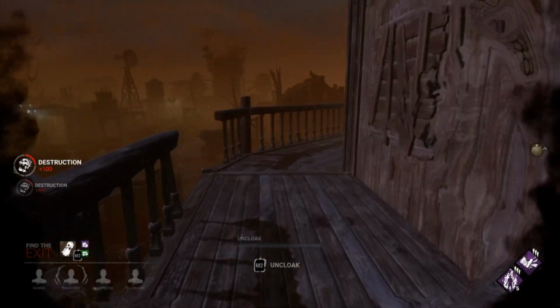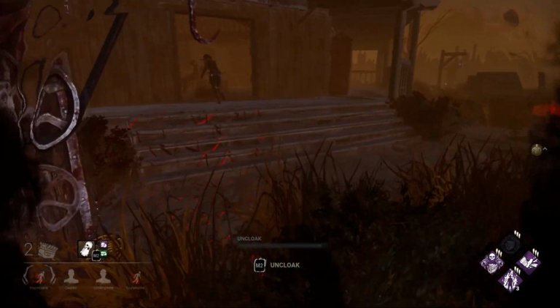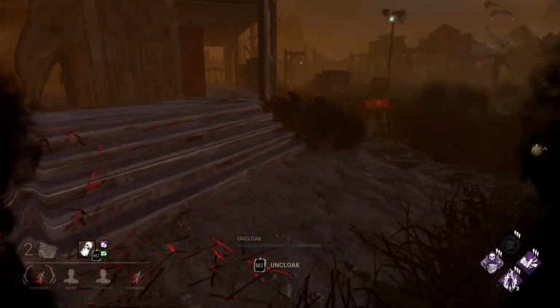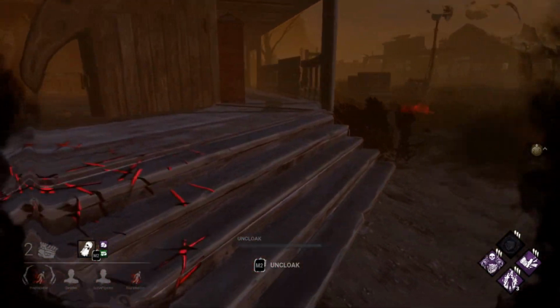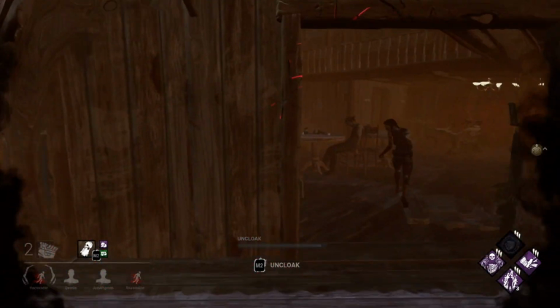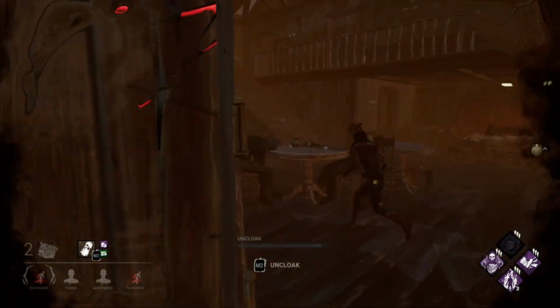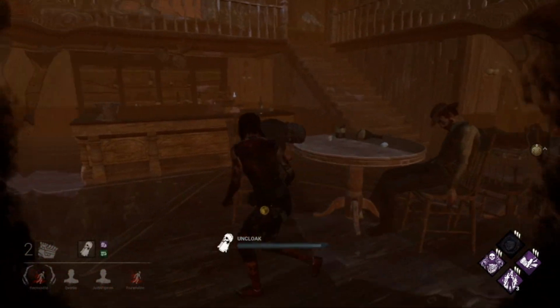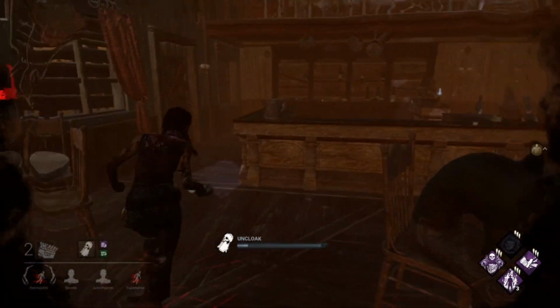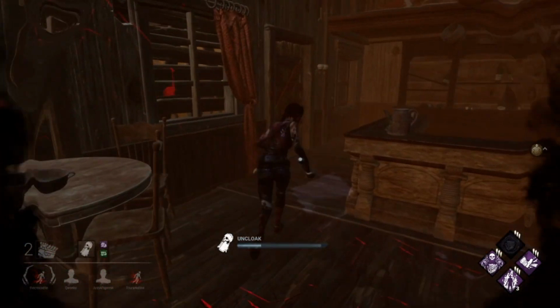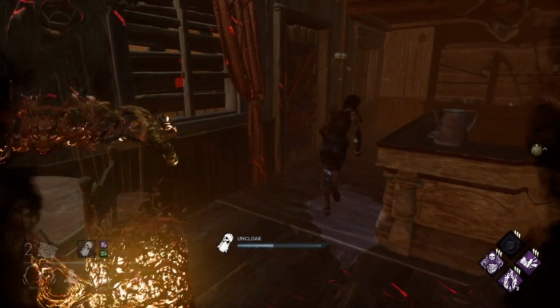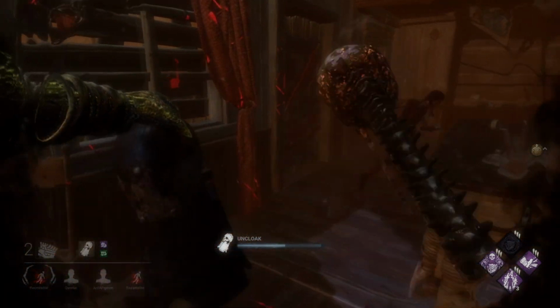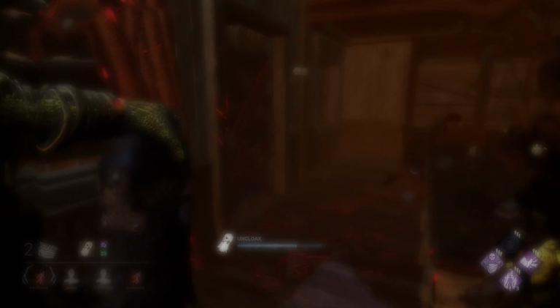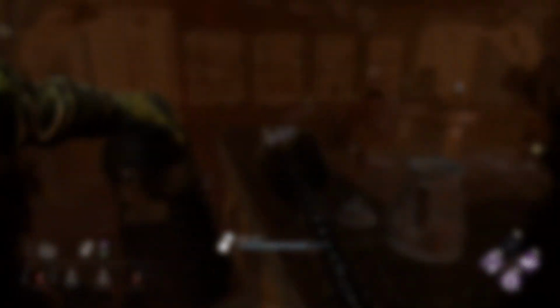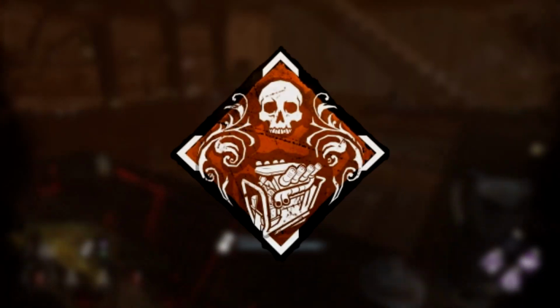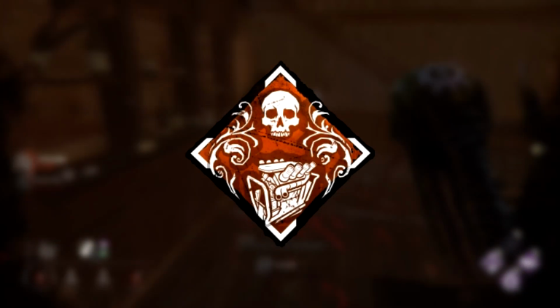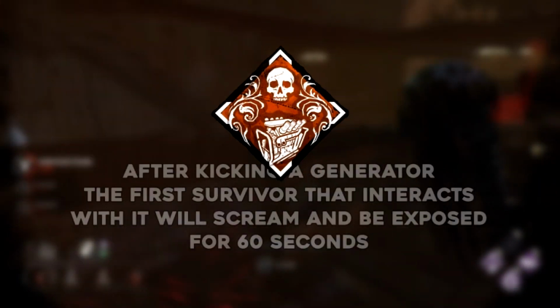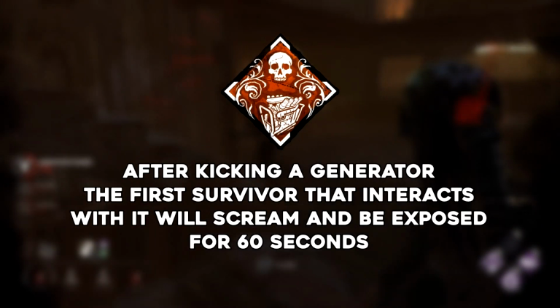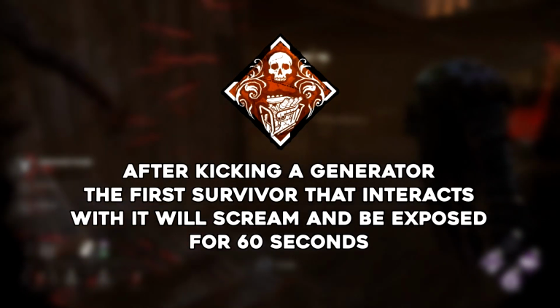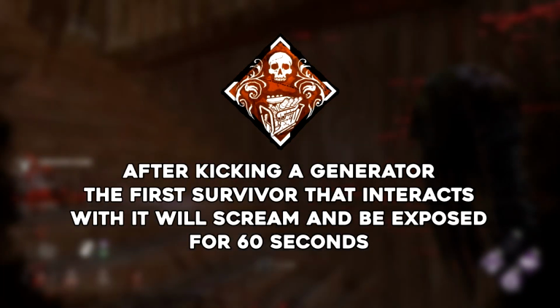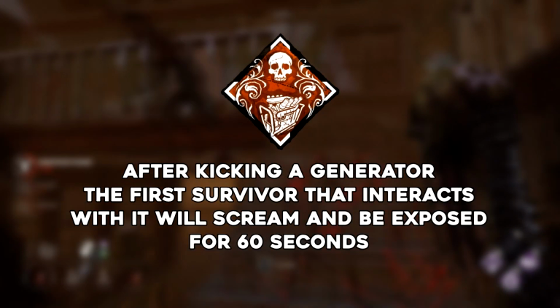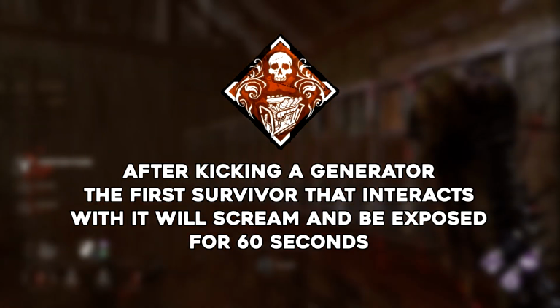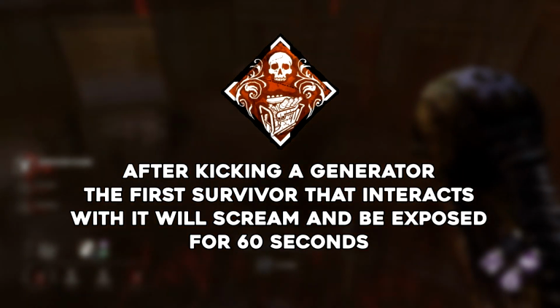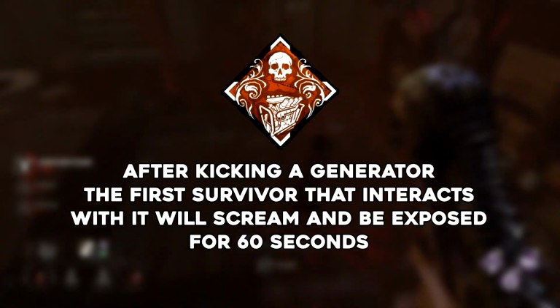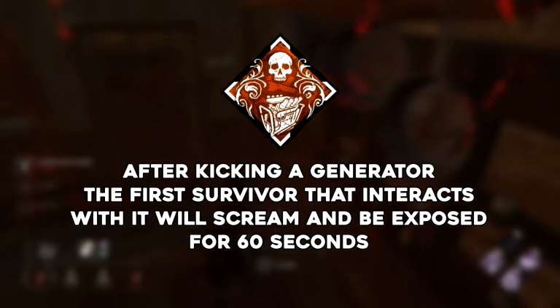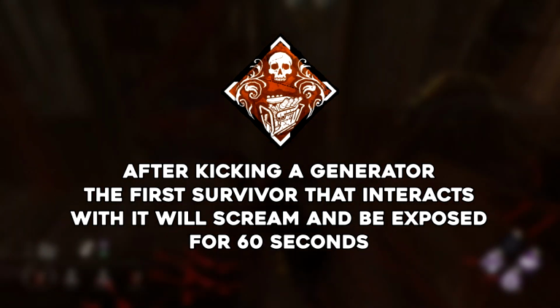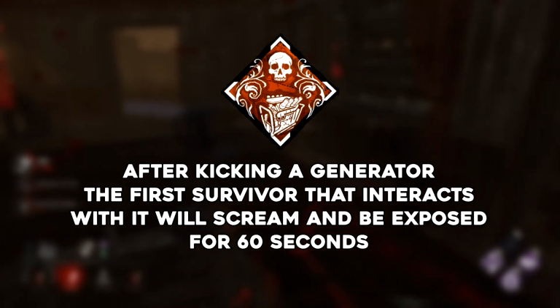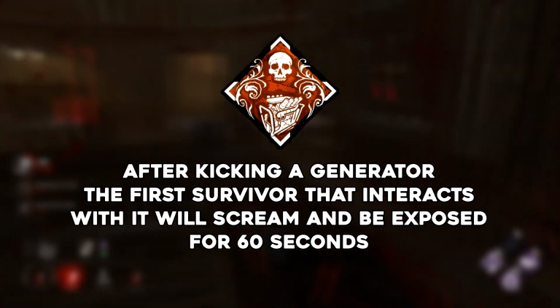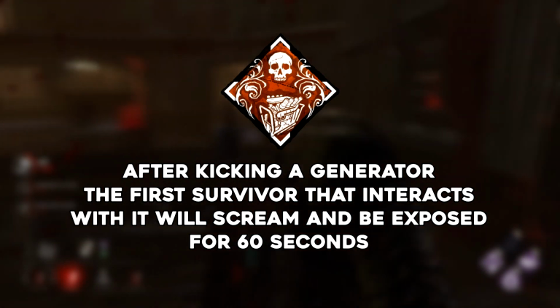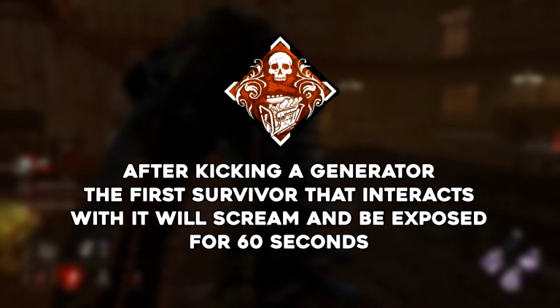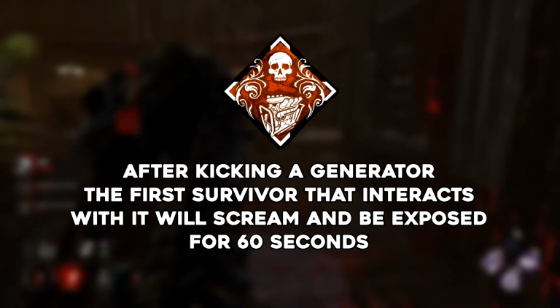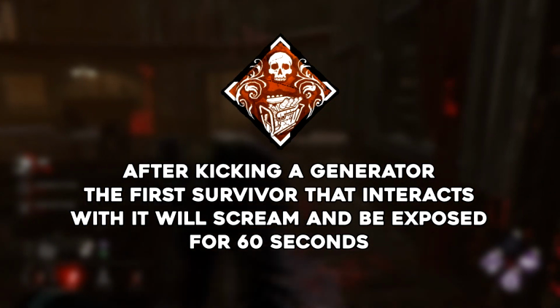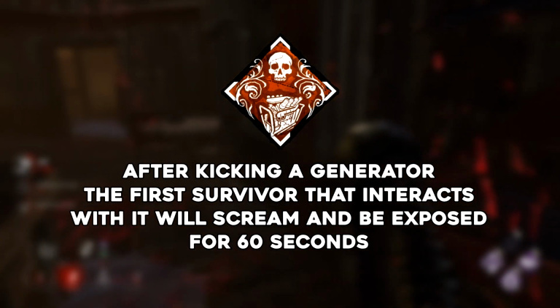We're going to take this idea into a custom game, otherwise this would be an insanely short video. I'm going to throw in two other perks too. Dragon's Grip, which causes survivors to scream and reveal their location, as well as be afflicted with the exposed status effect for 60 seconds after interacting with a generator that was kicked within the last 30 seconds.